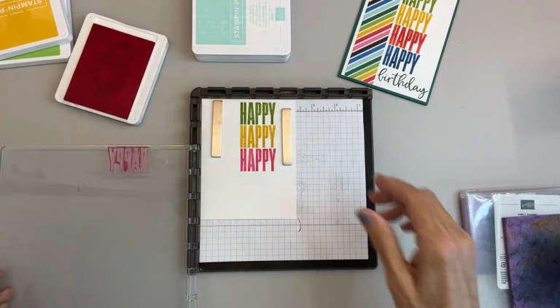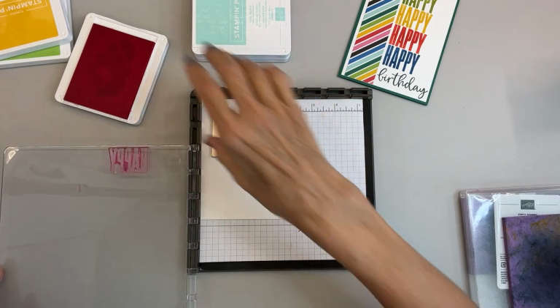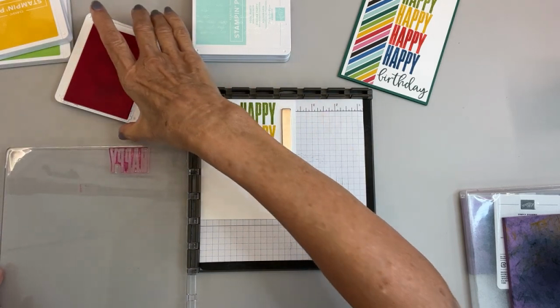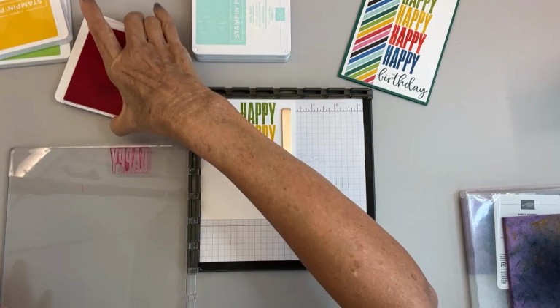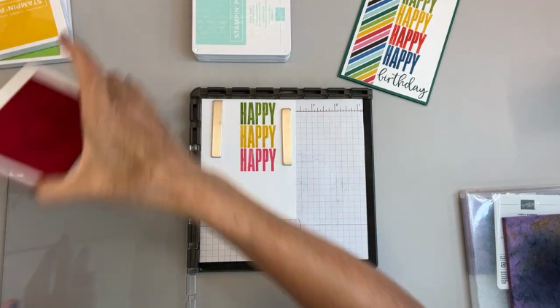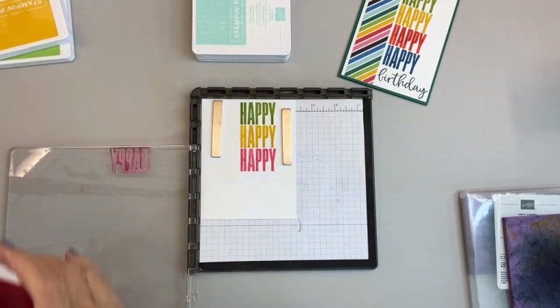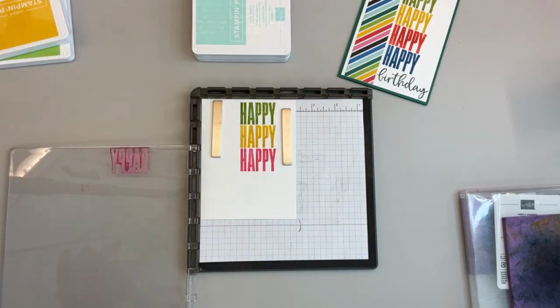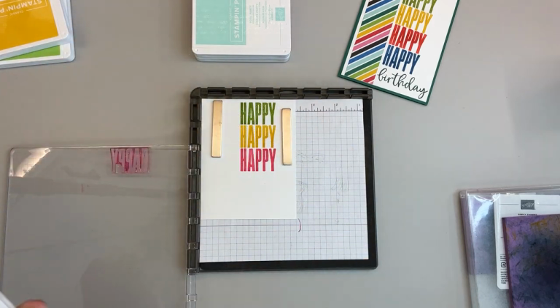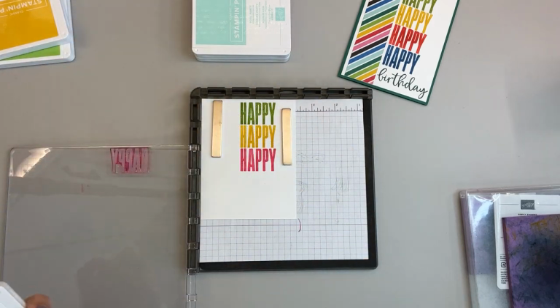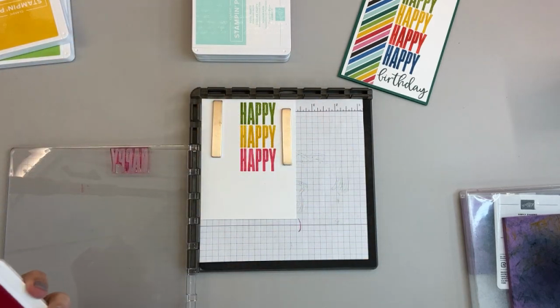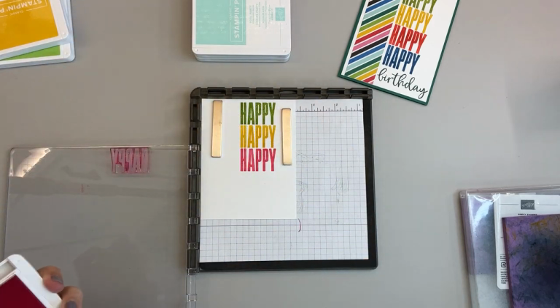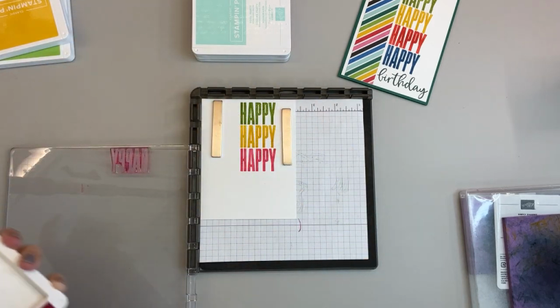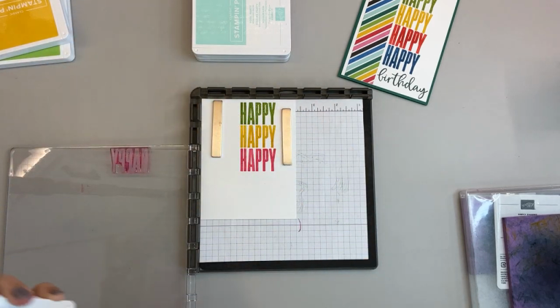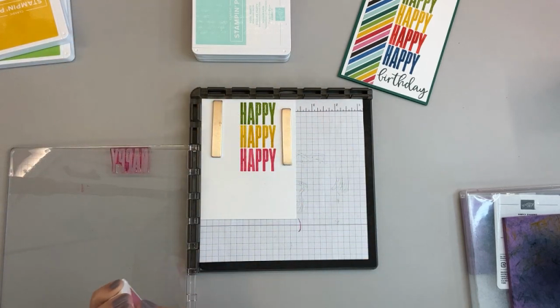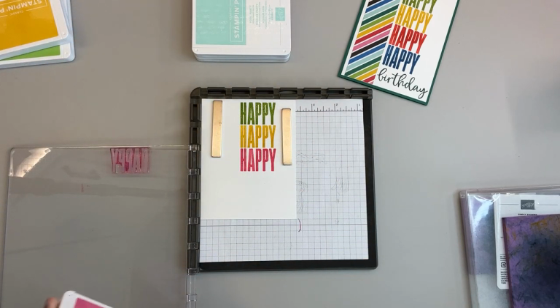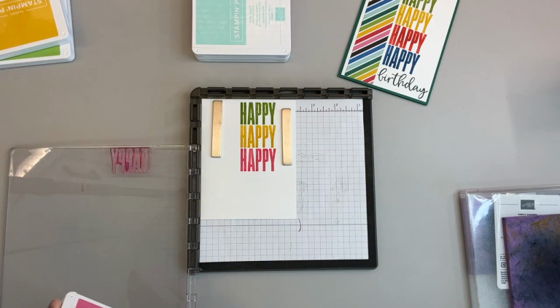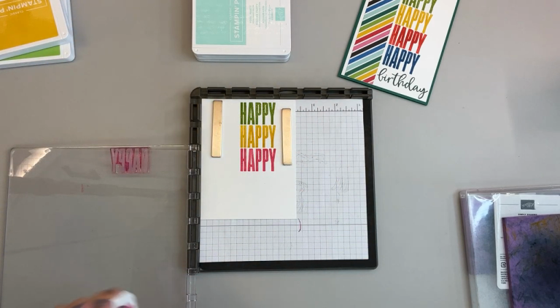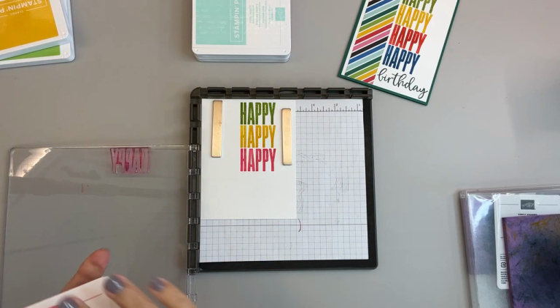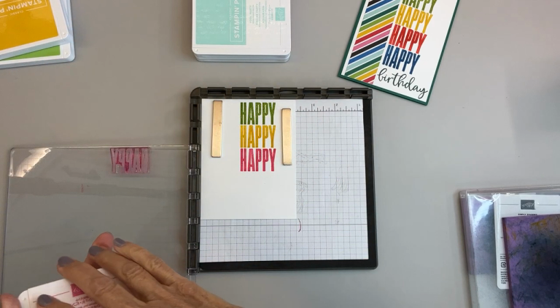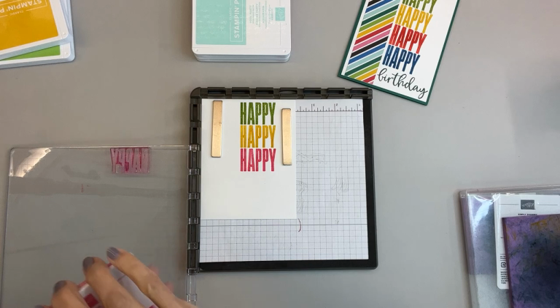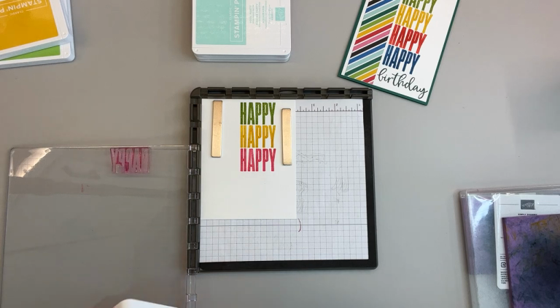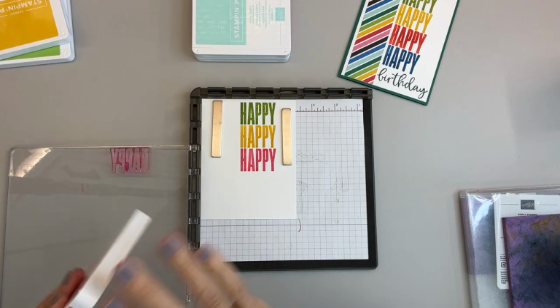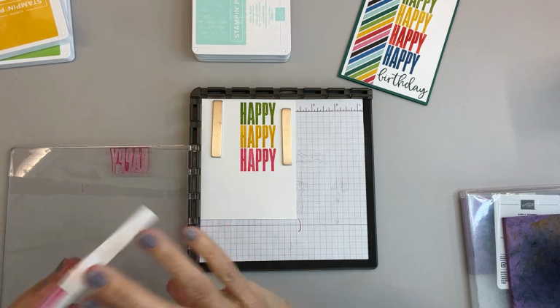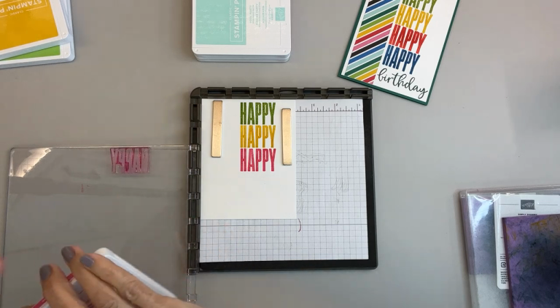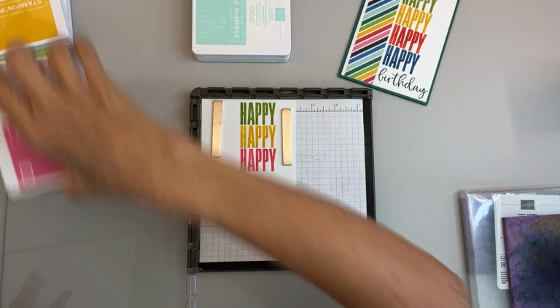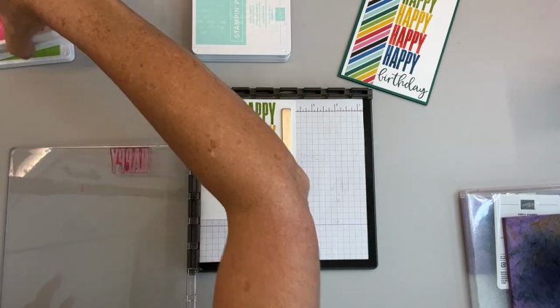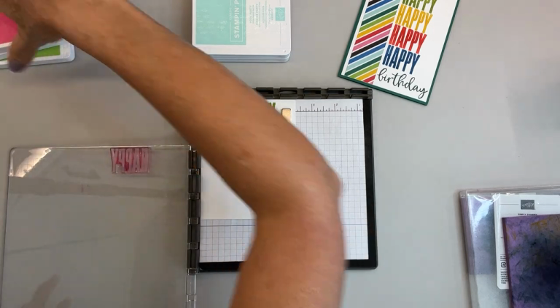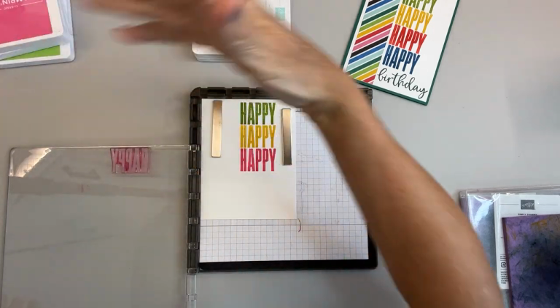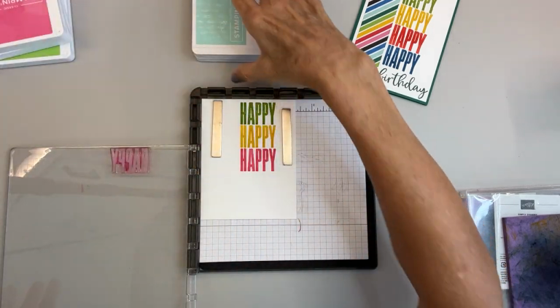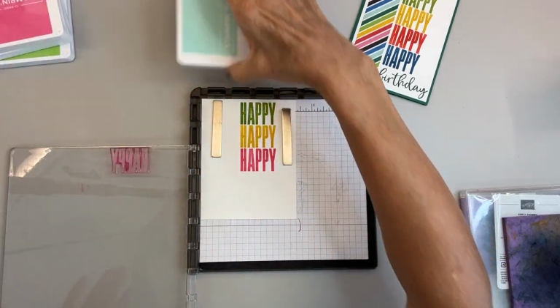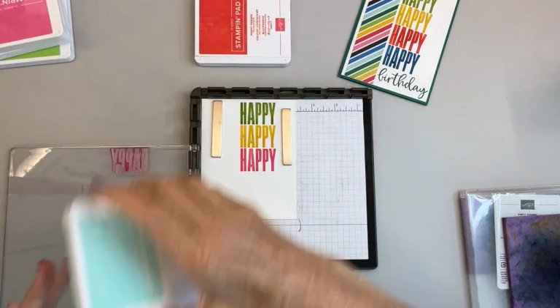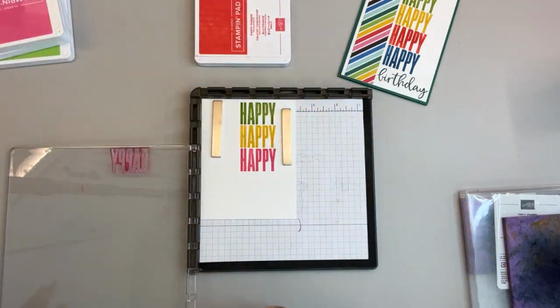And that's the Polished Pink — or, as I like to call it, the Polish Pink. I think I am Polish, so I can say that.